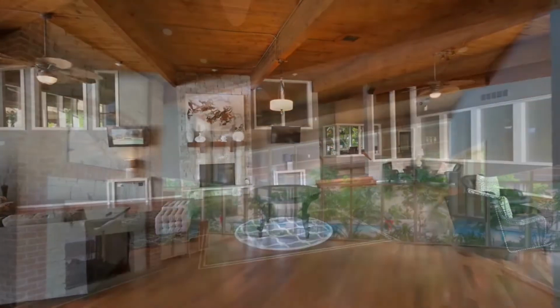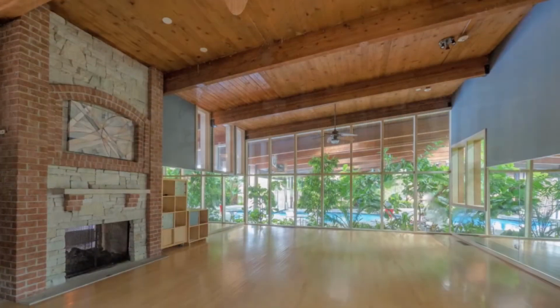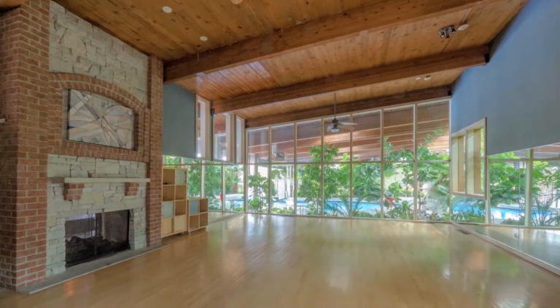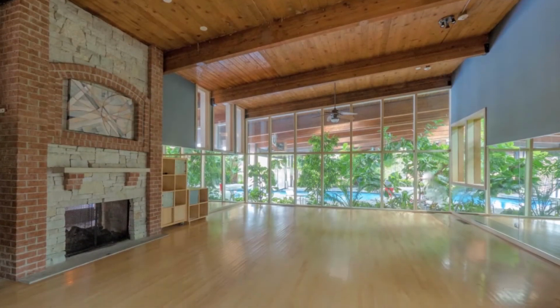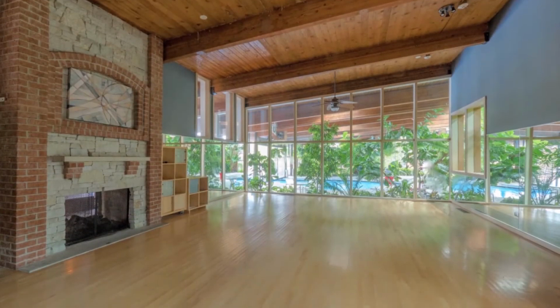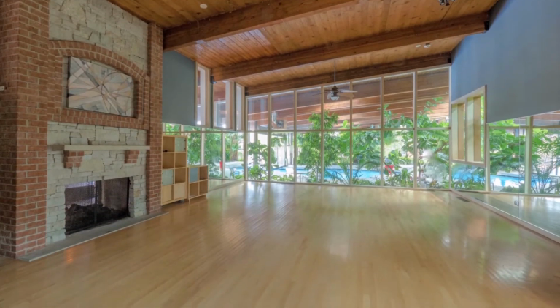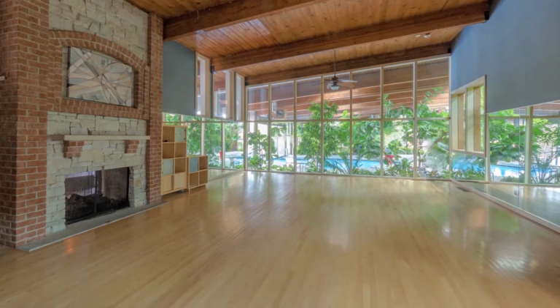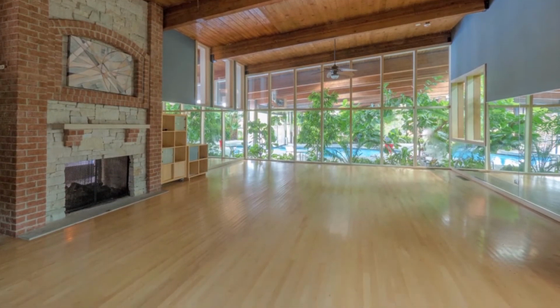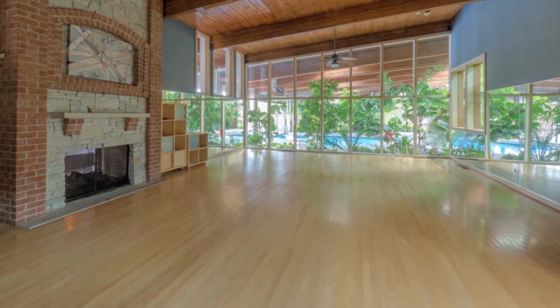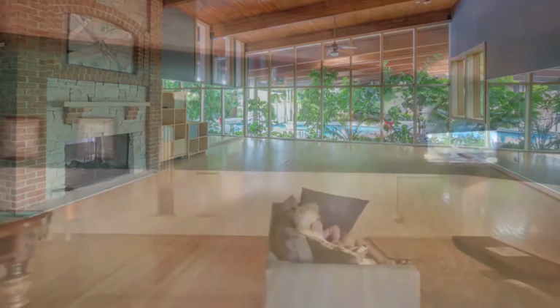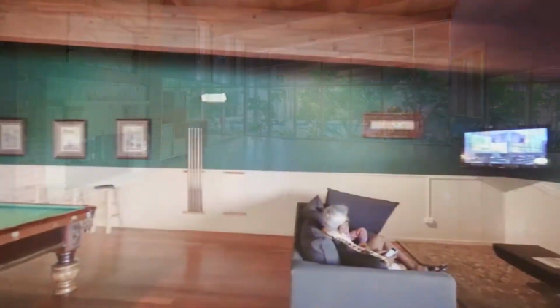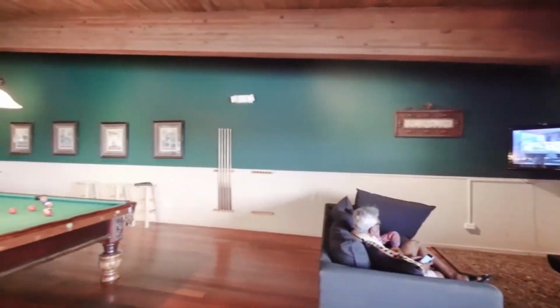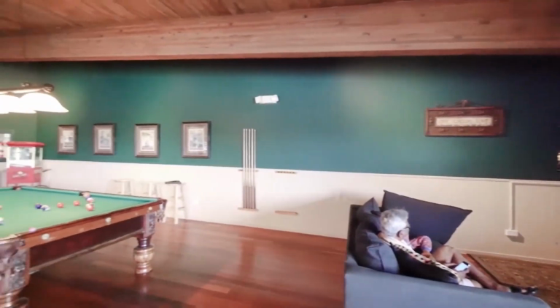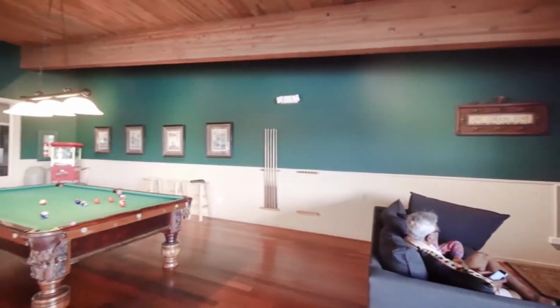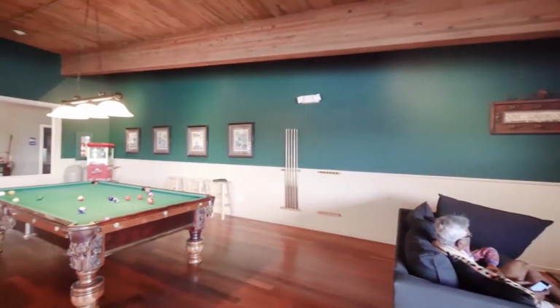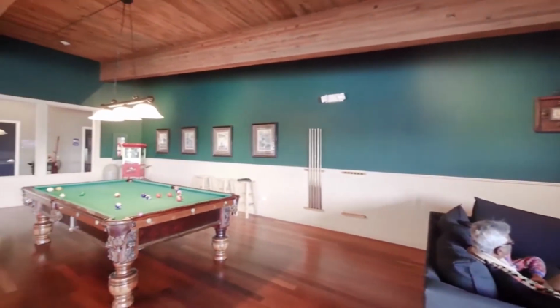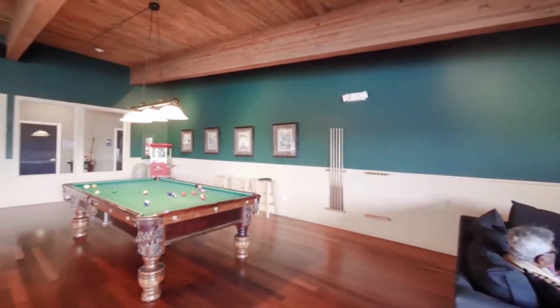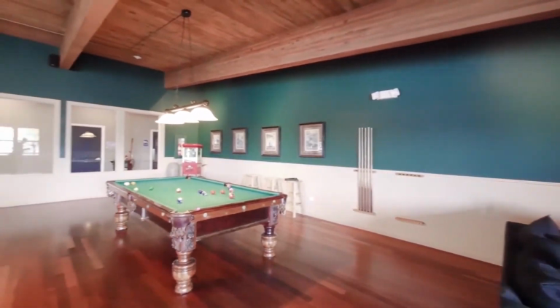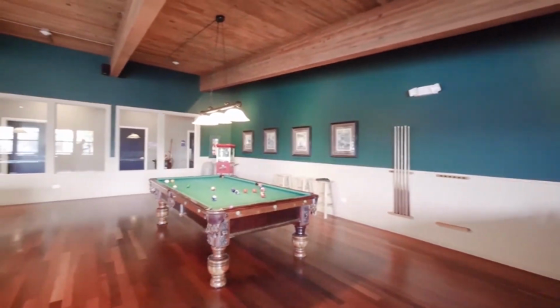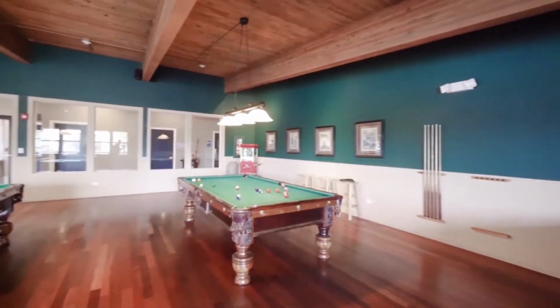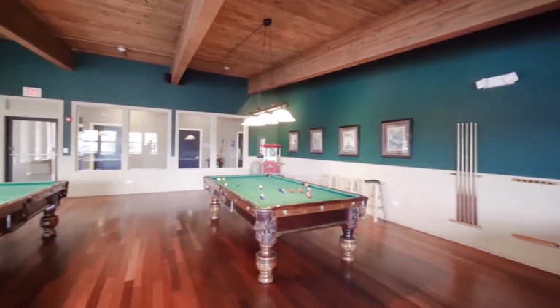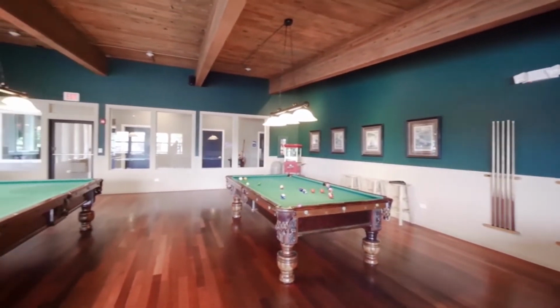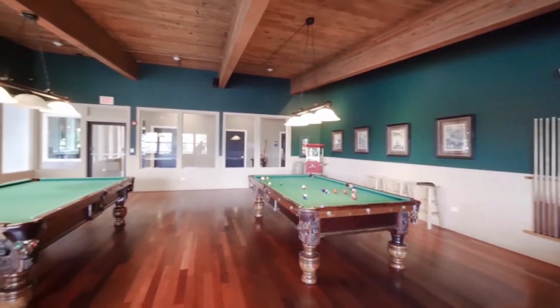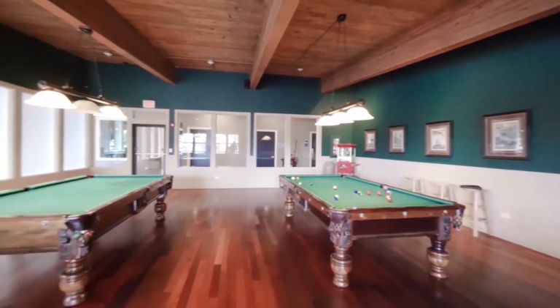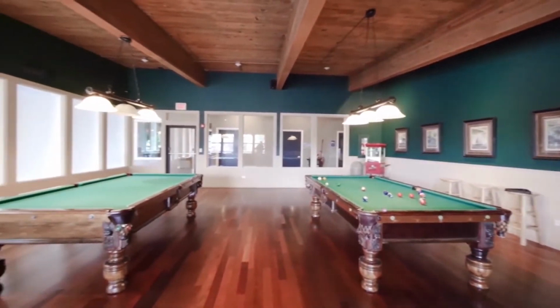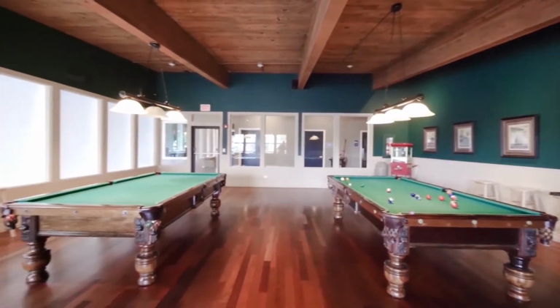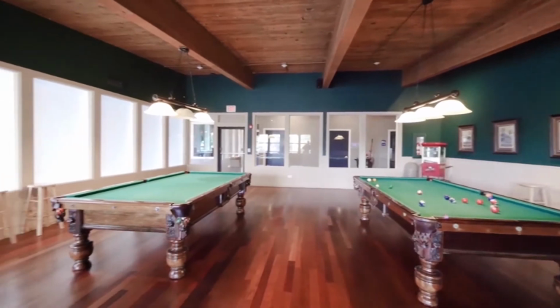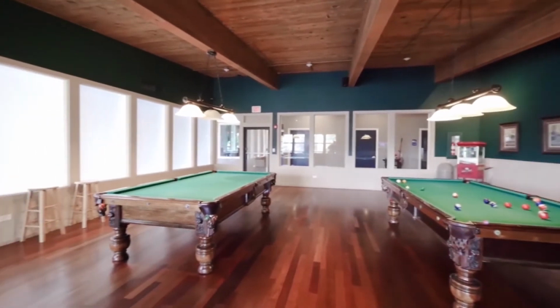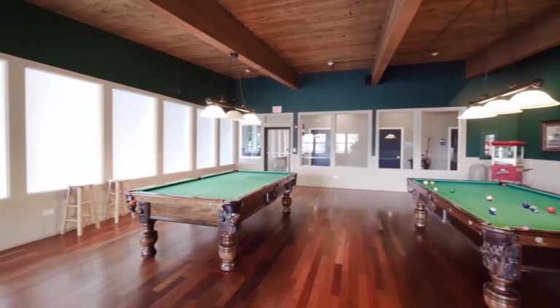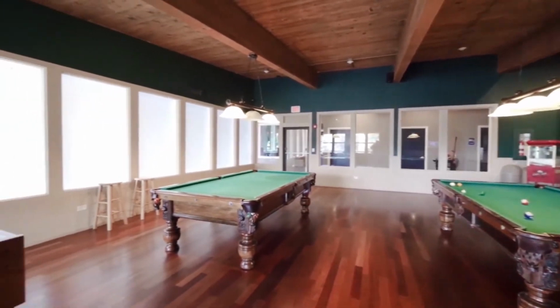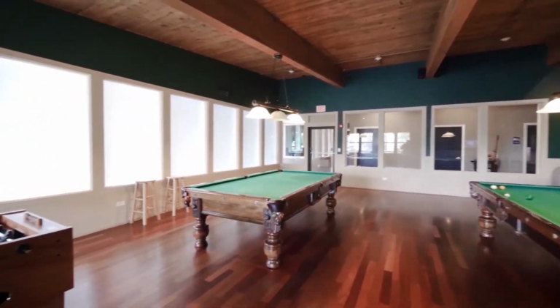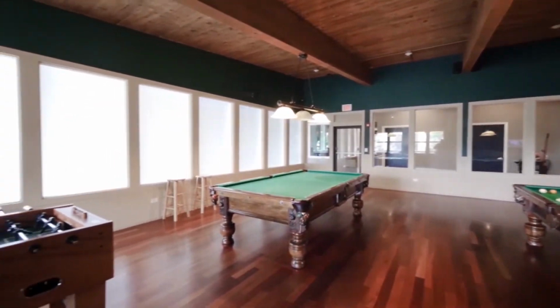There's a separate party room that can host large groups. The game room has a TV lounging area, pool tables, a popcorn machine, and foosball and poker tables.